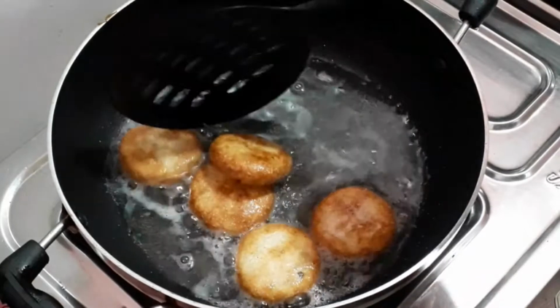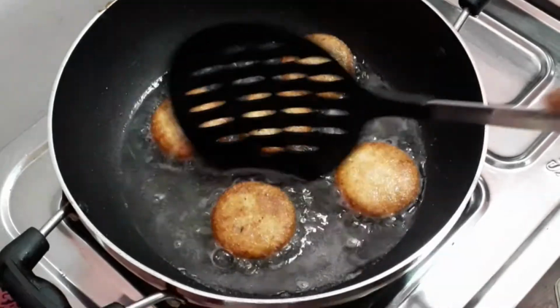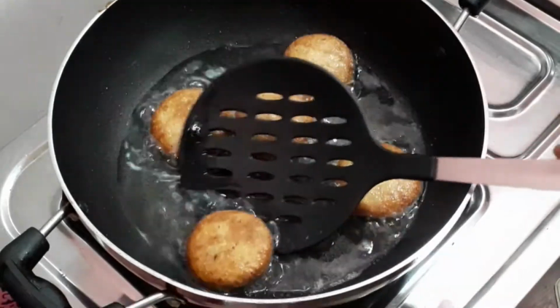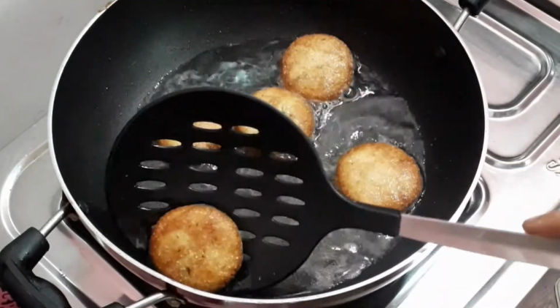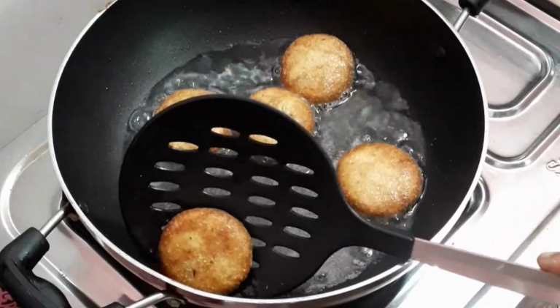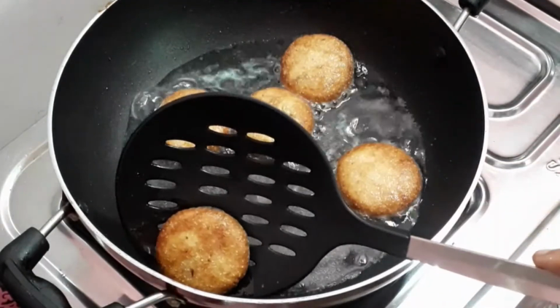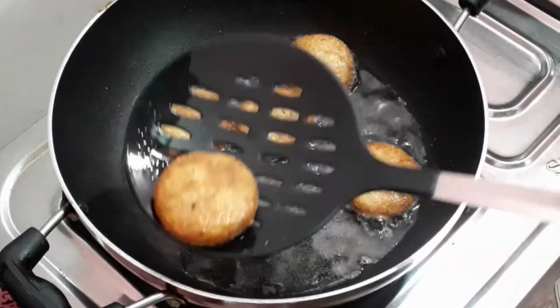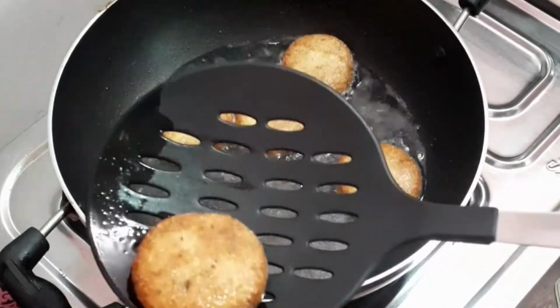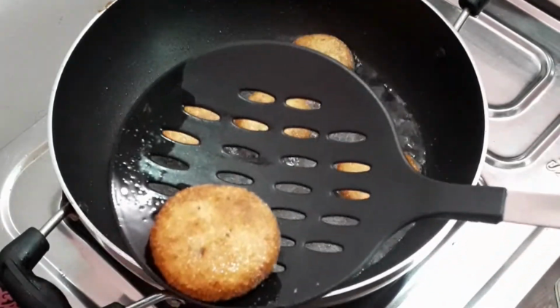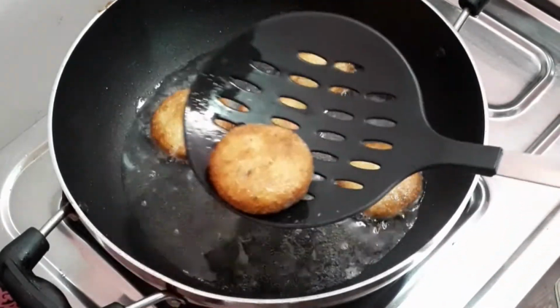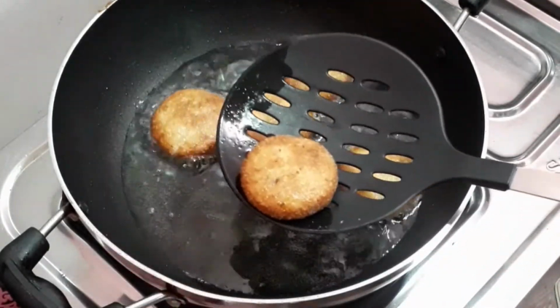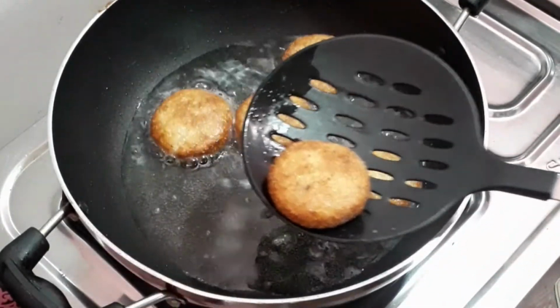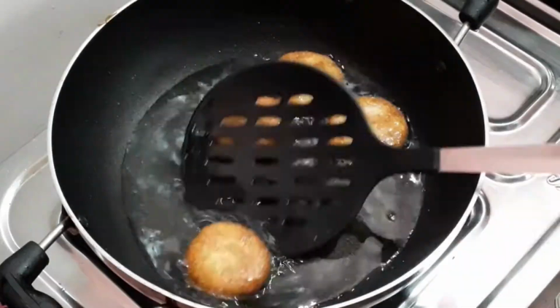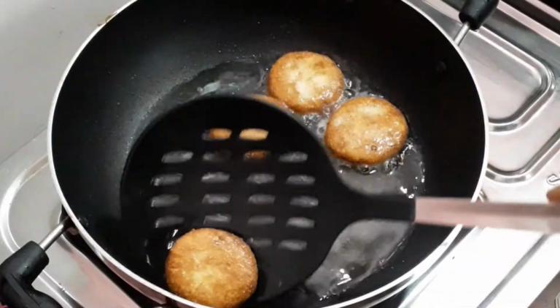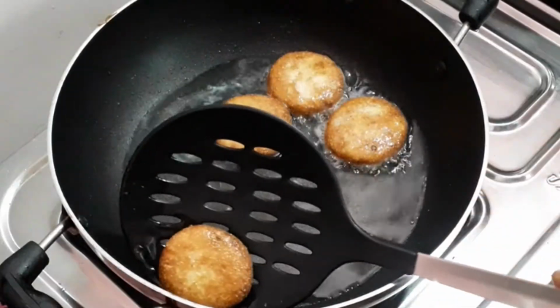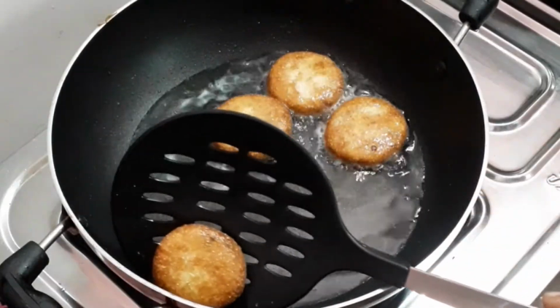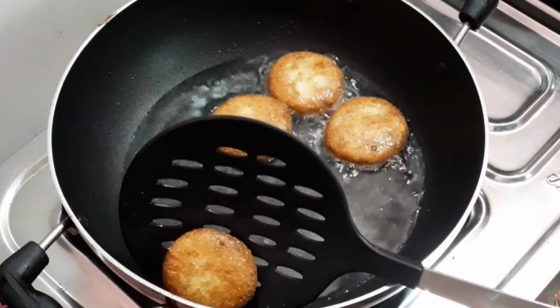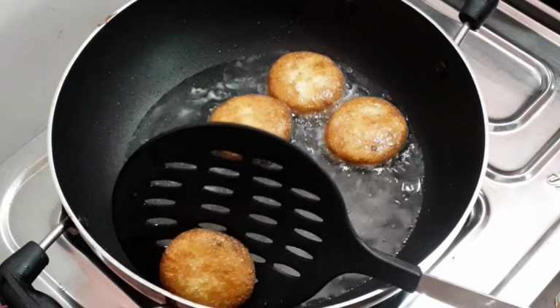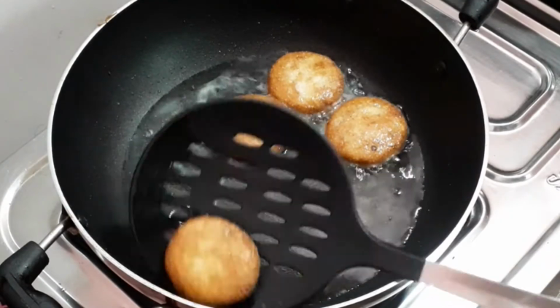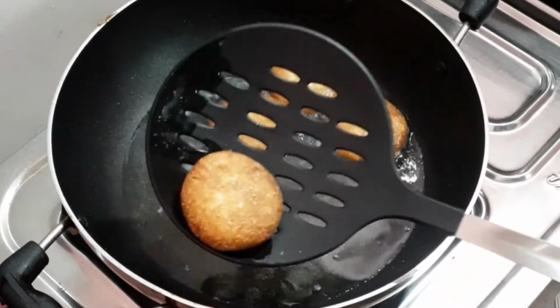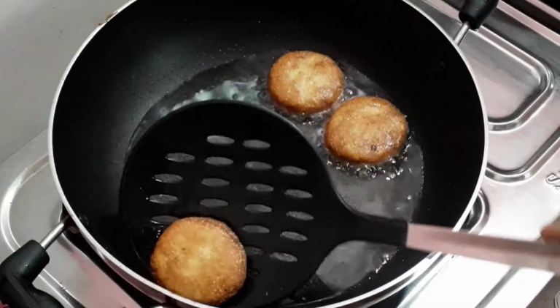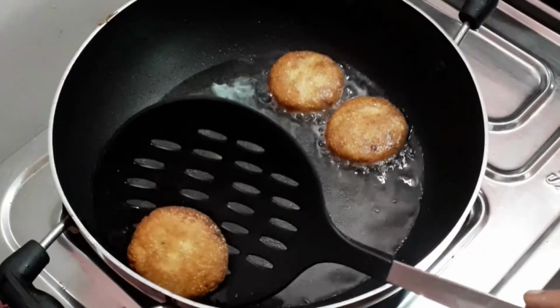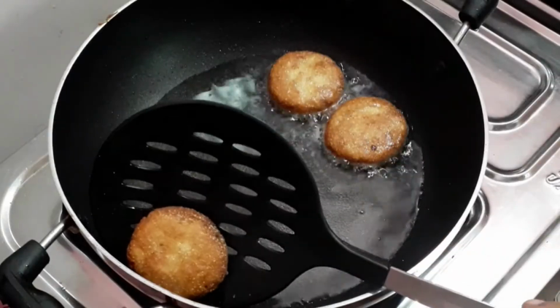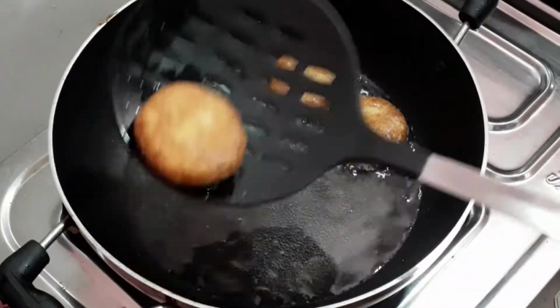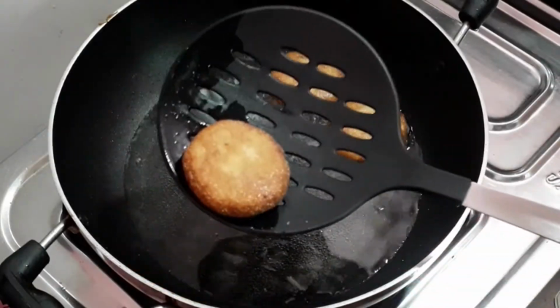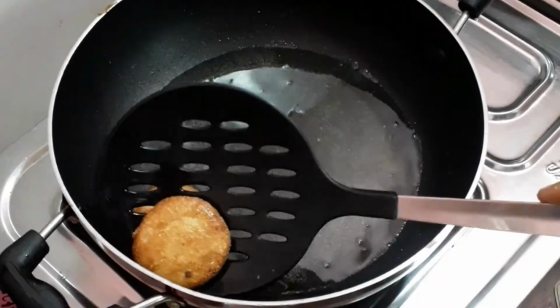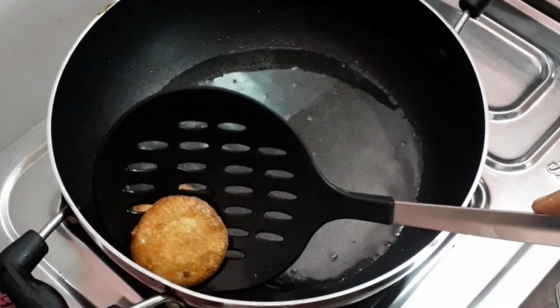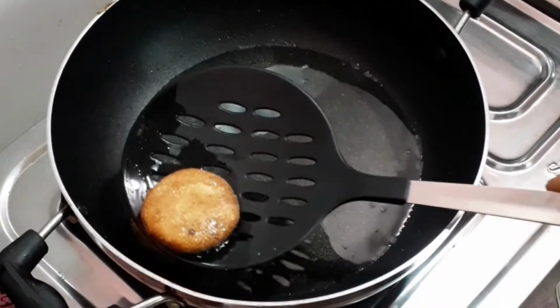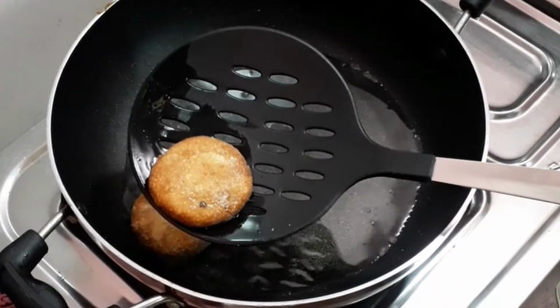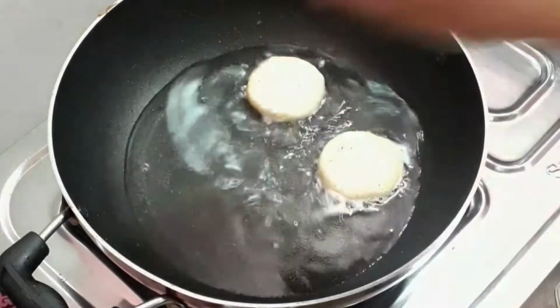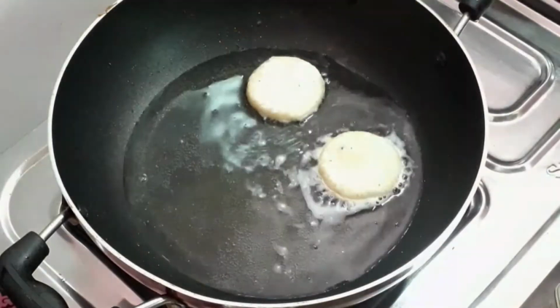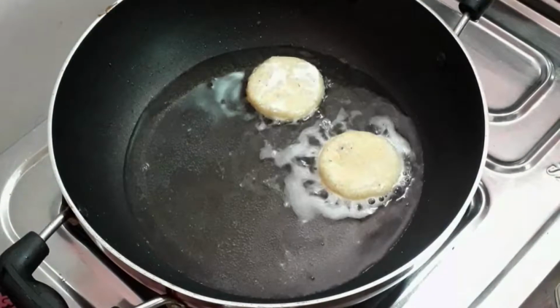We have to cook the prawns. We will fry the prawns for a few minutes.